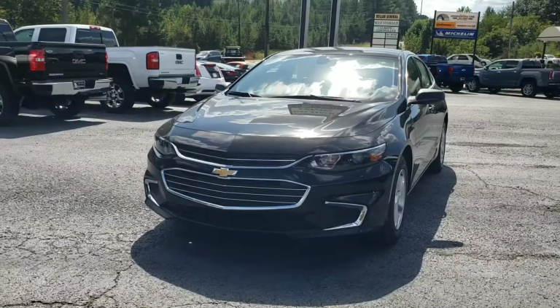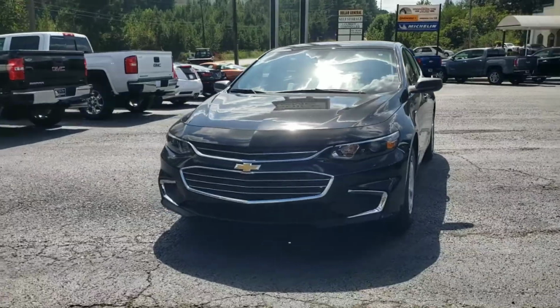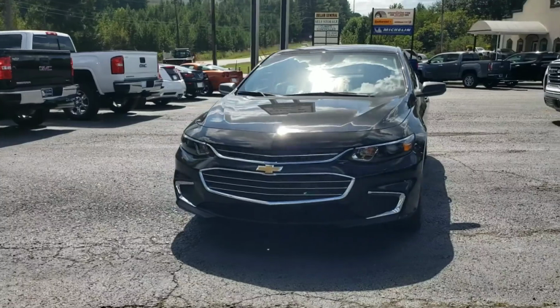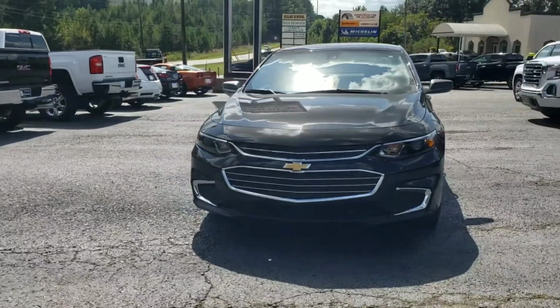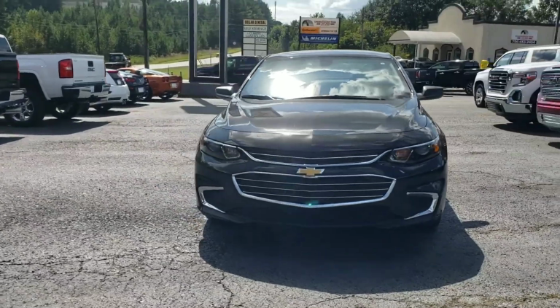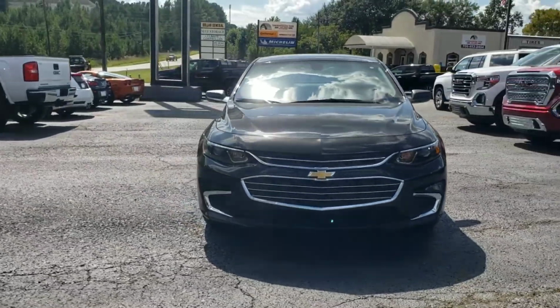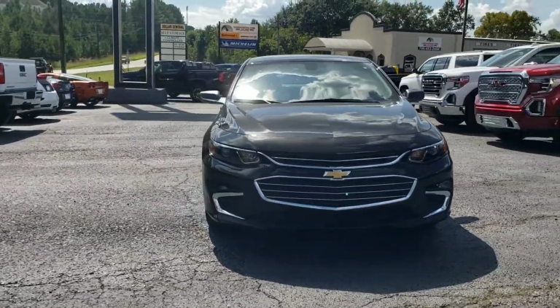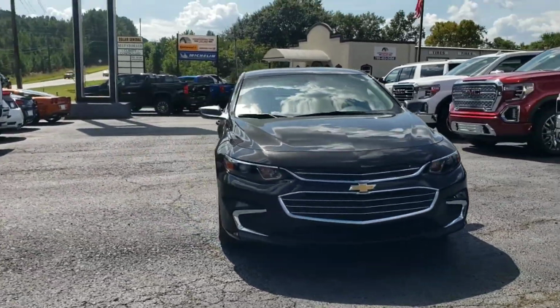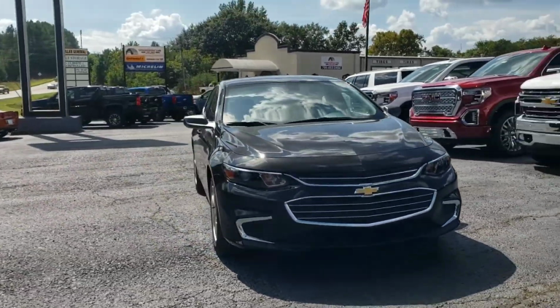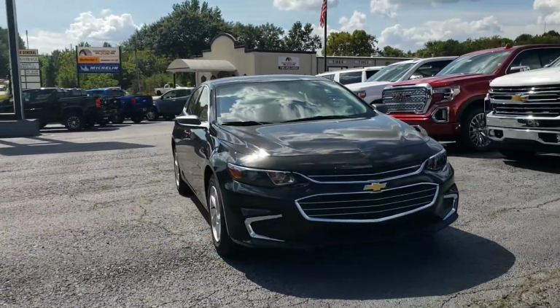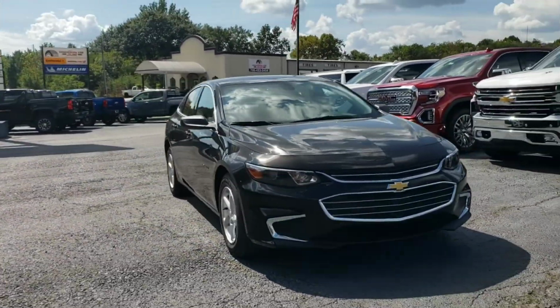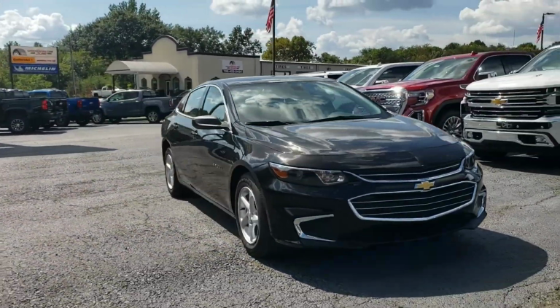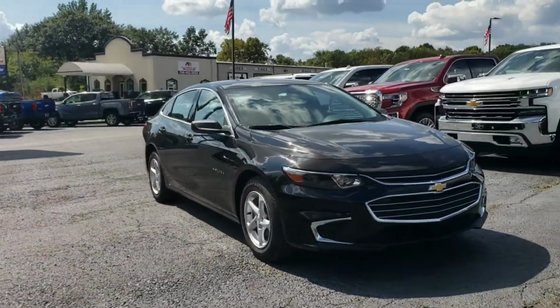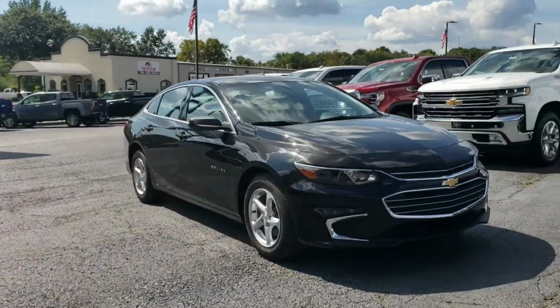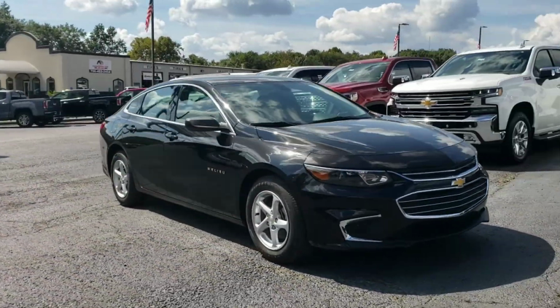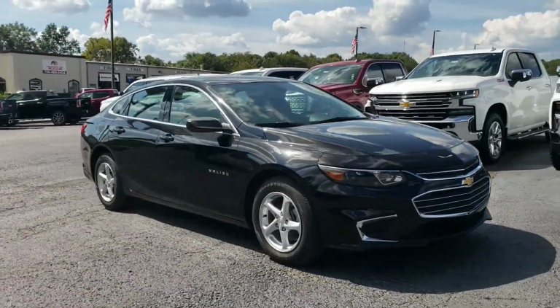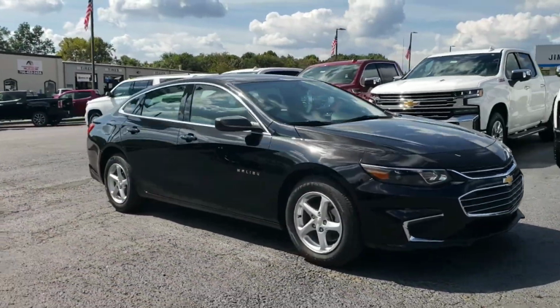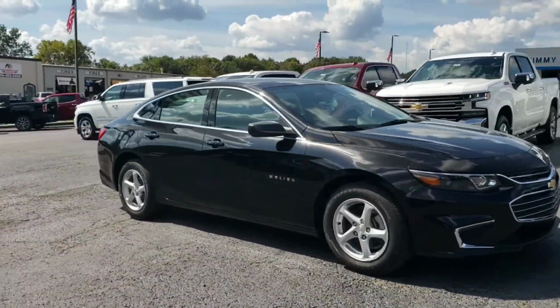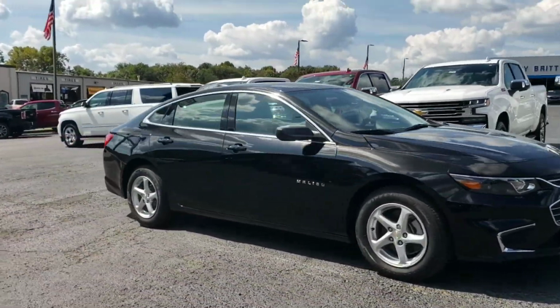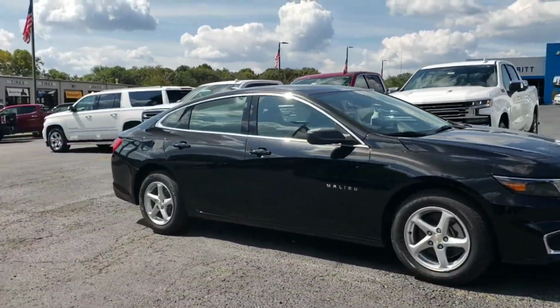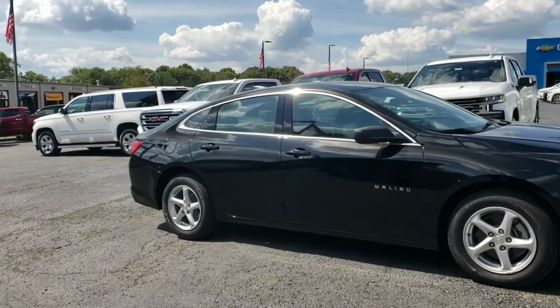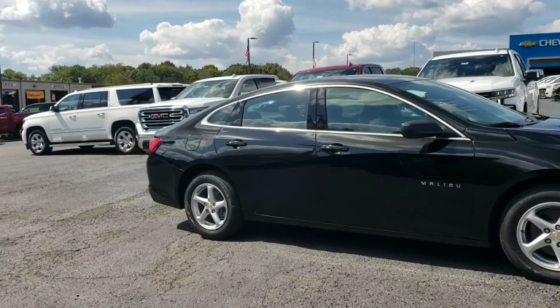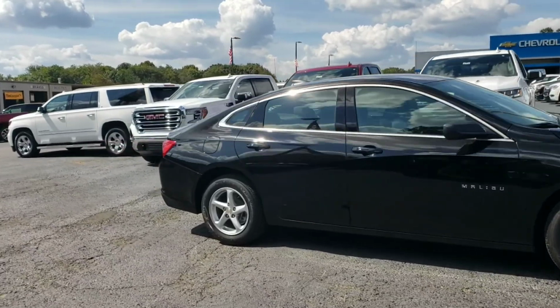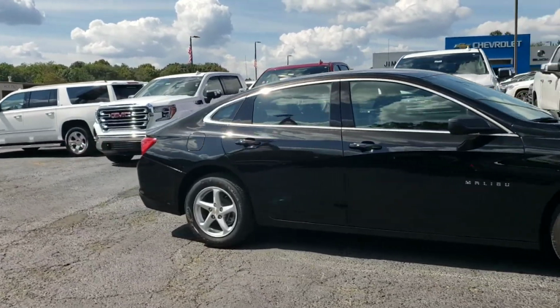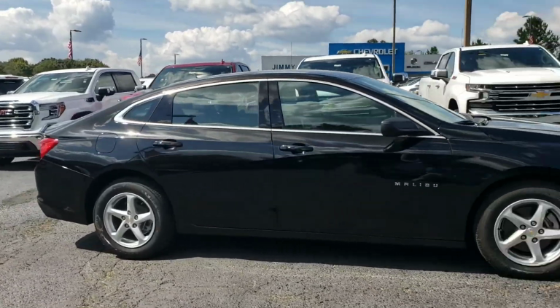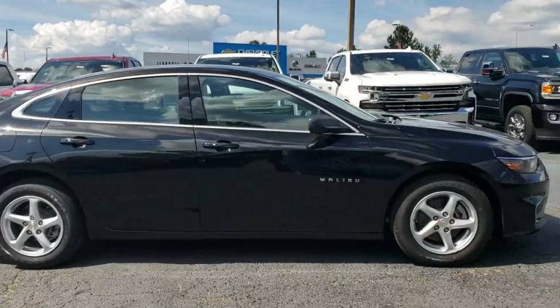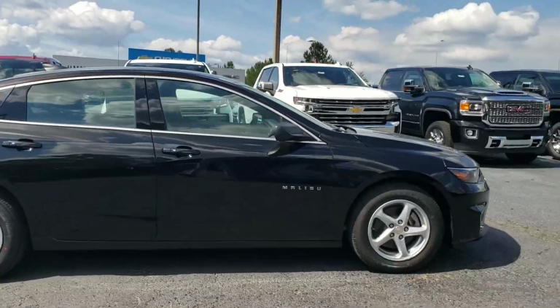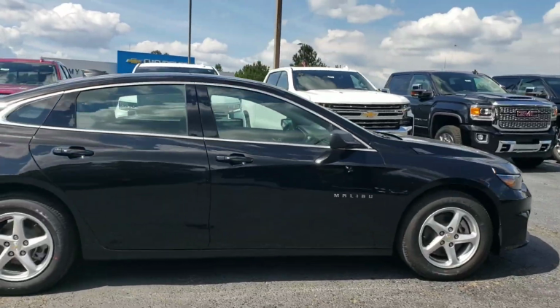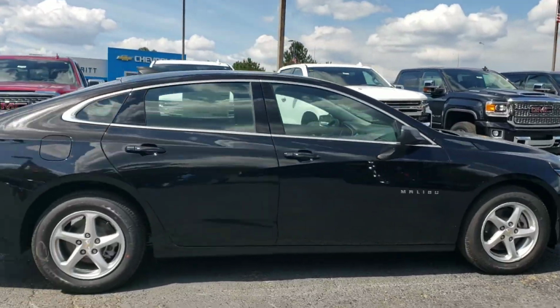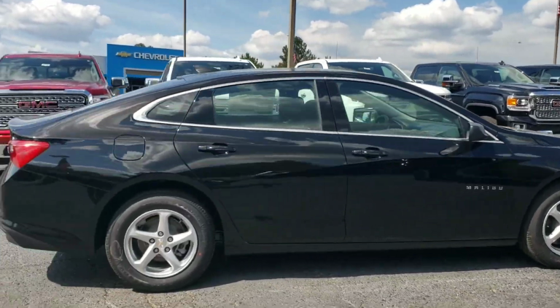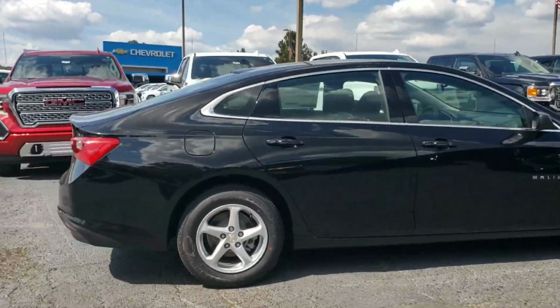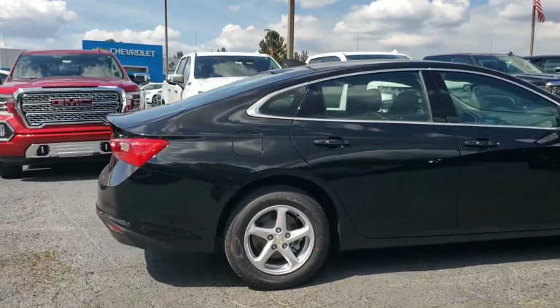Here is that gorgeous Chevy Malibu. It's that black metallic color. Got the Firestone tires. It's a good looking car with a new redesigned body style.